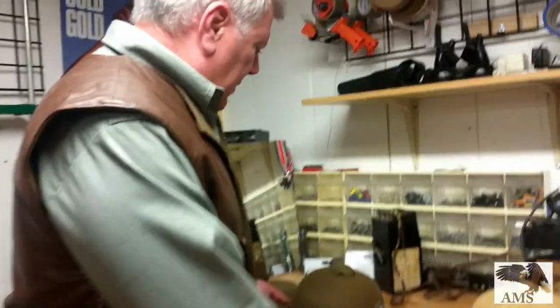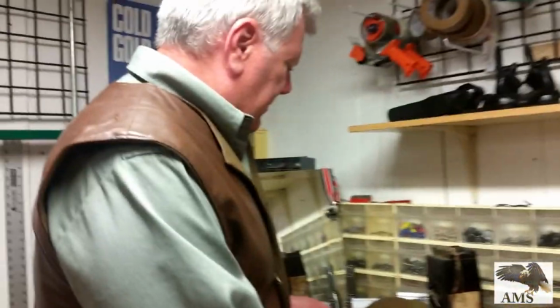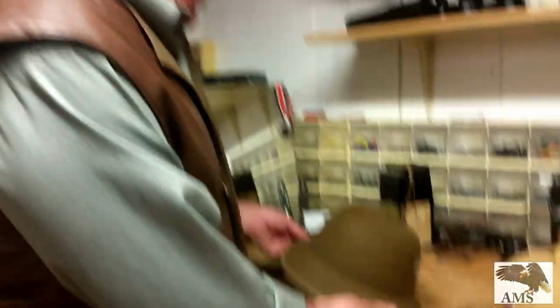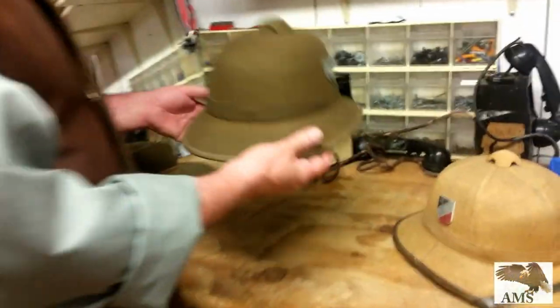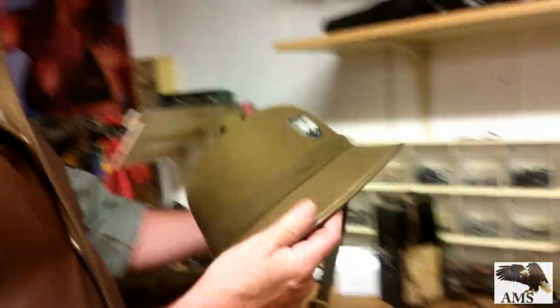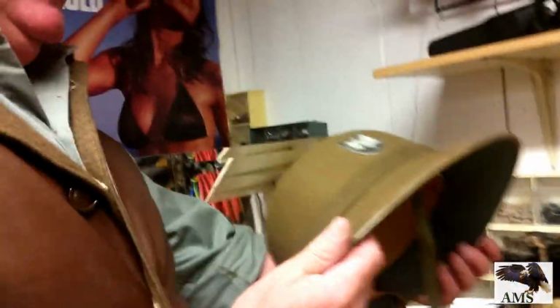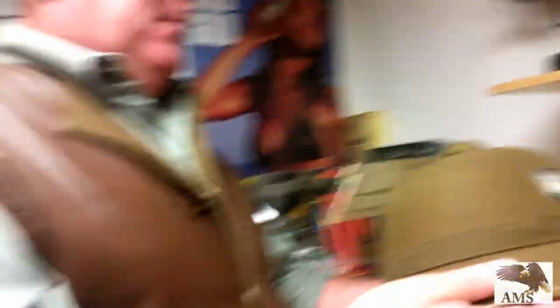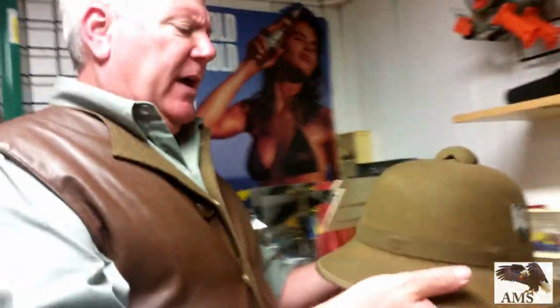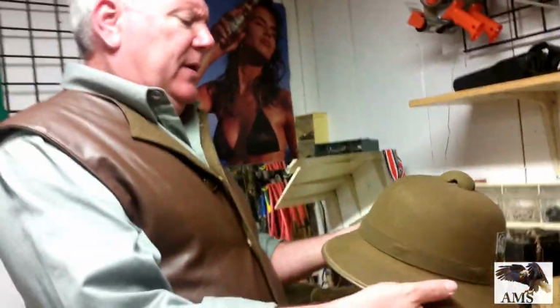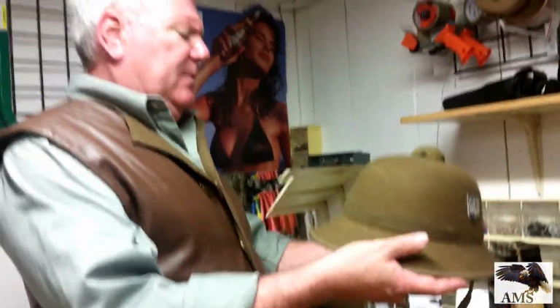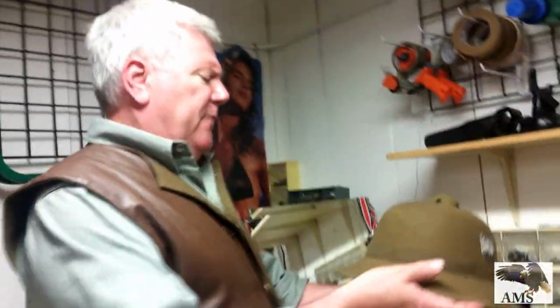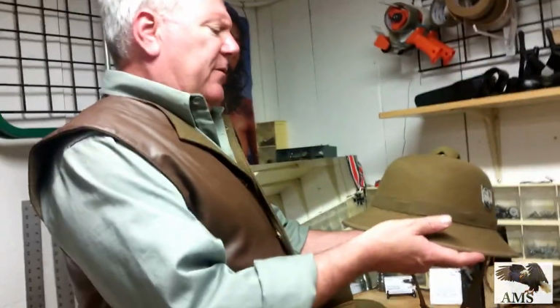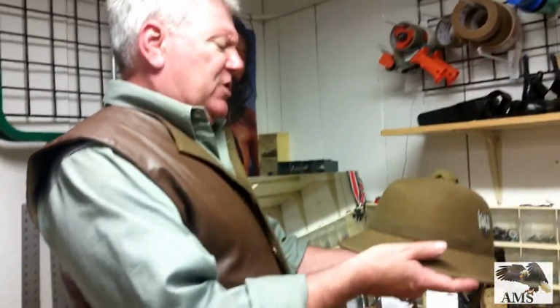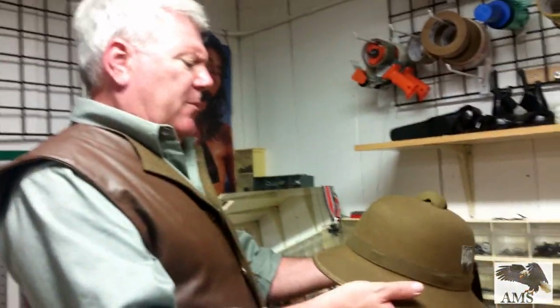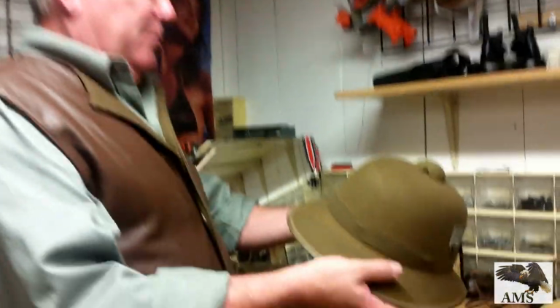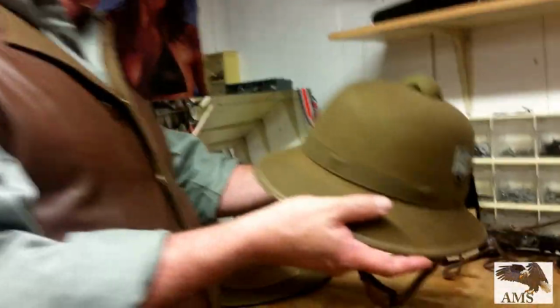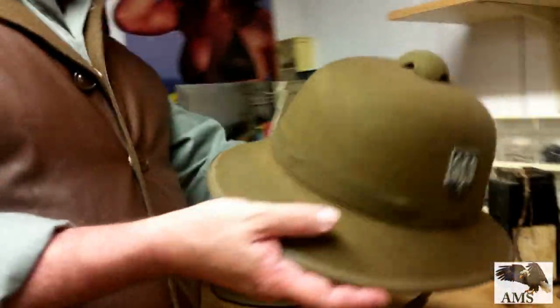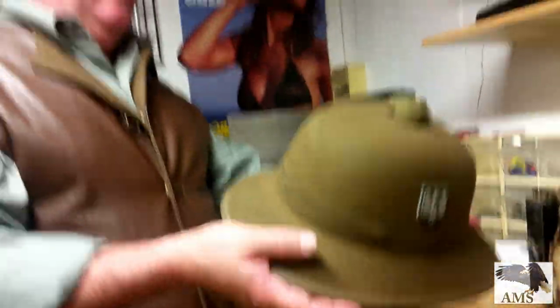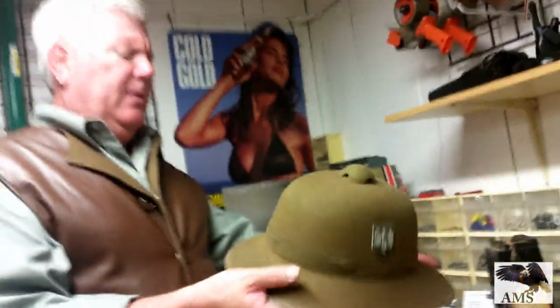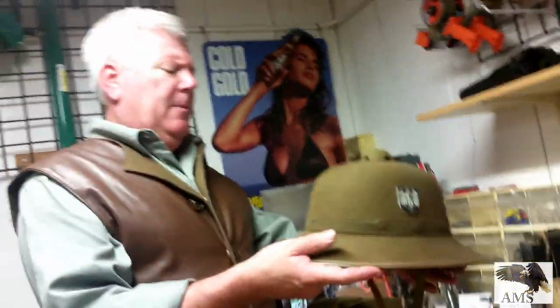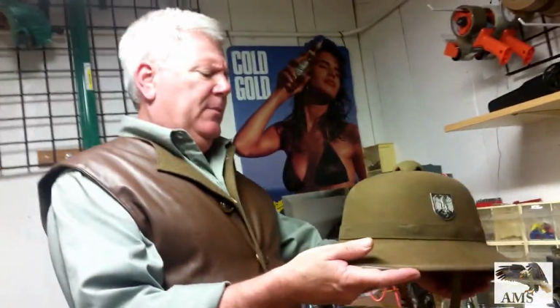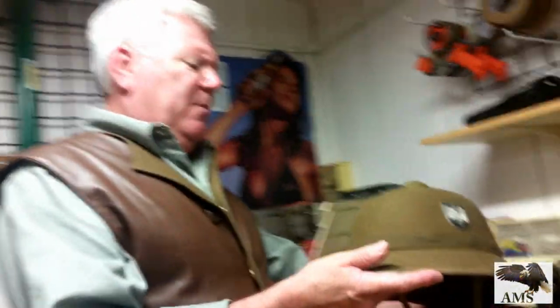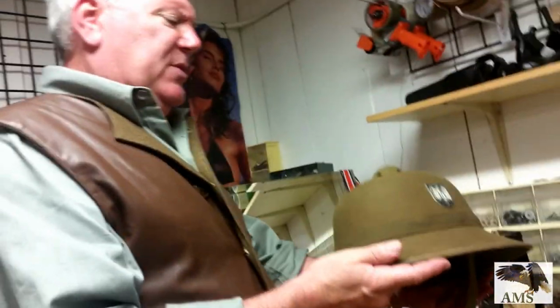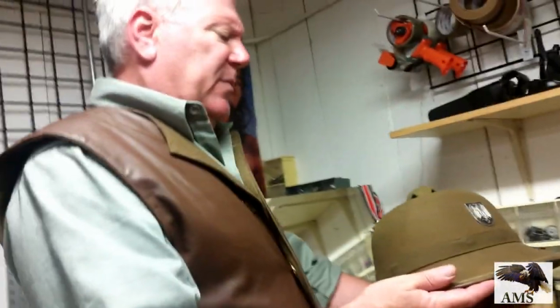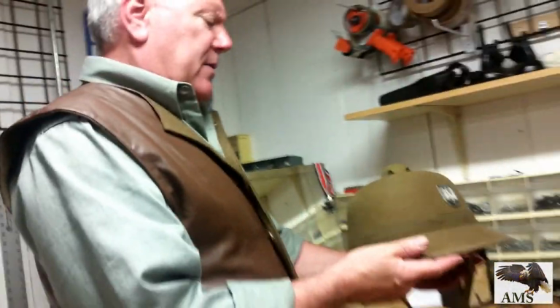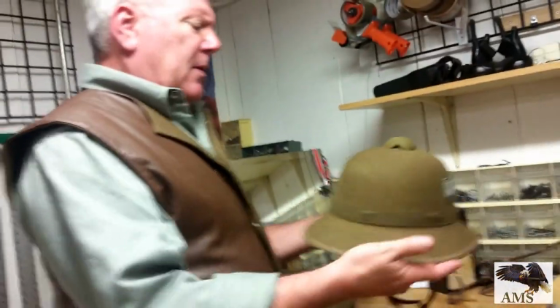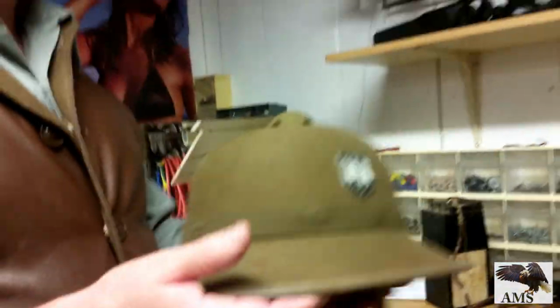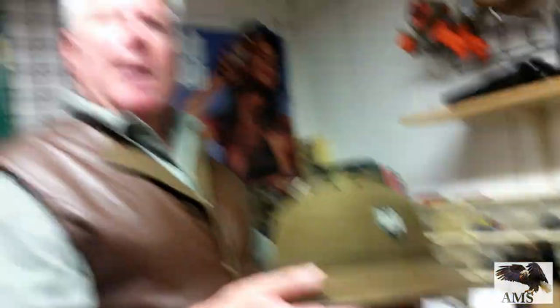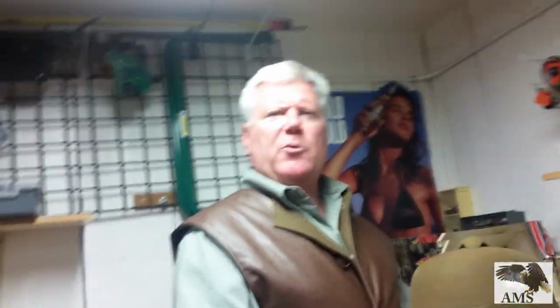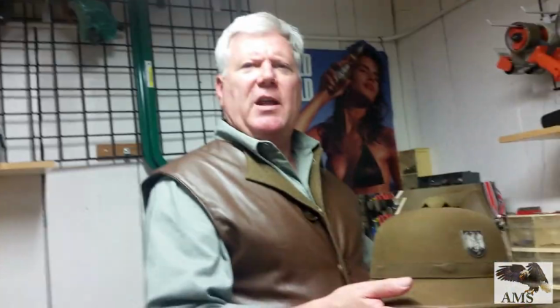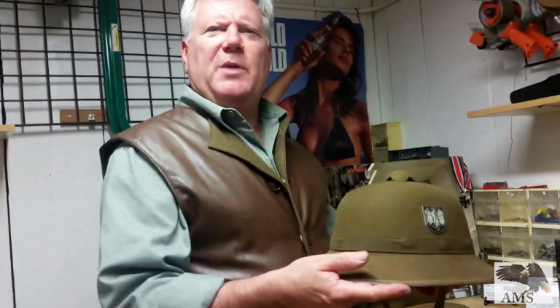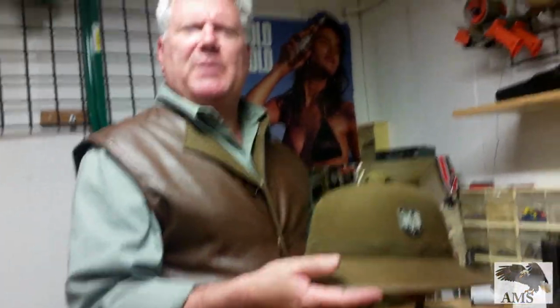These protective helmets were great in the sun — lightweight, they didn't offer a lot of protection from bullets or cannon fire, but tremendous protection from the sun. I'm Guy Robles at American Military Supplies.